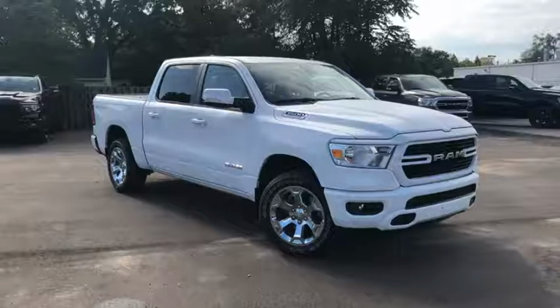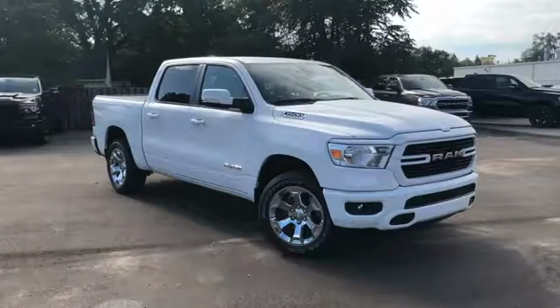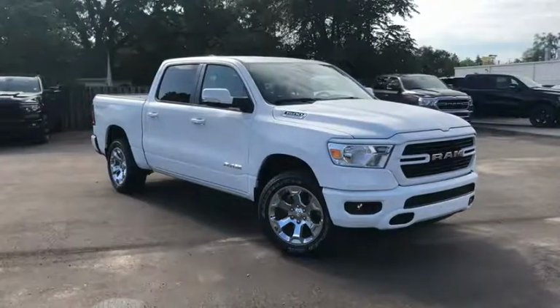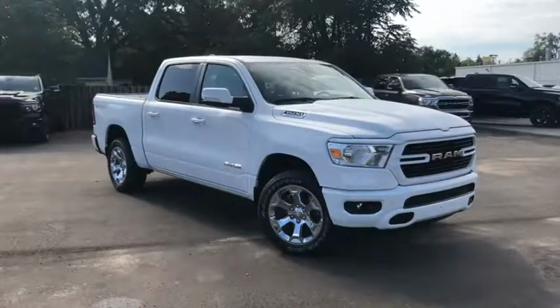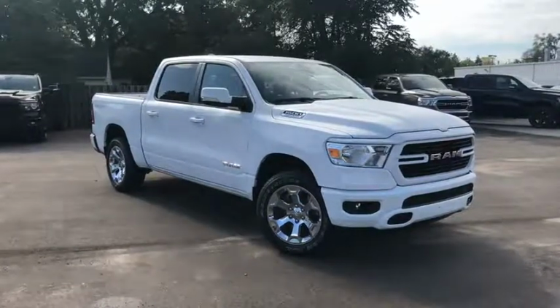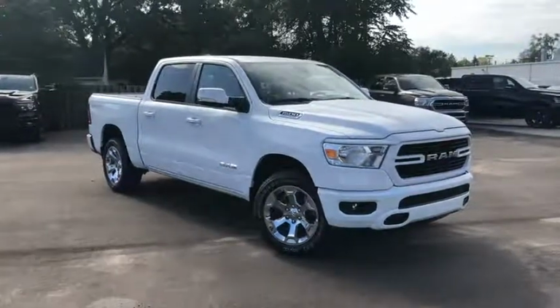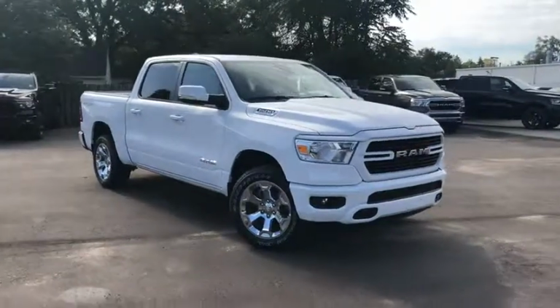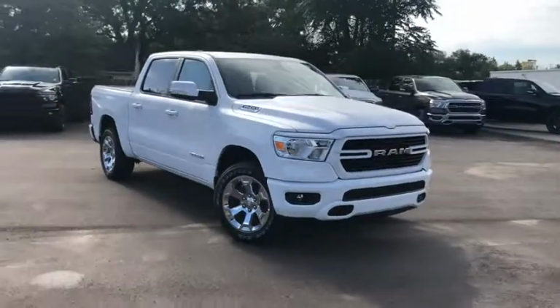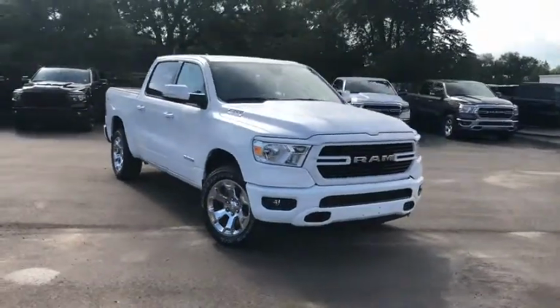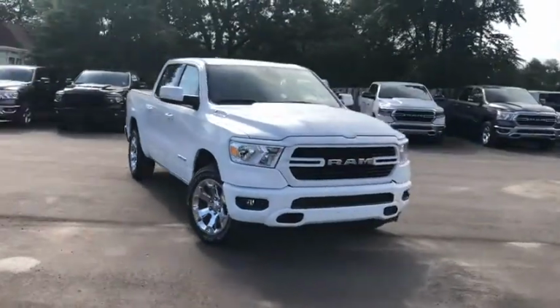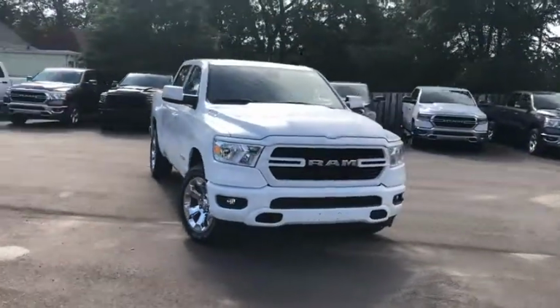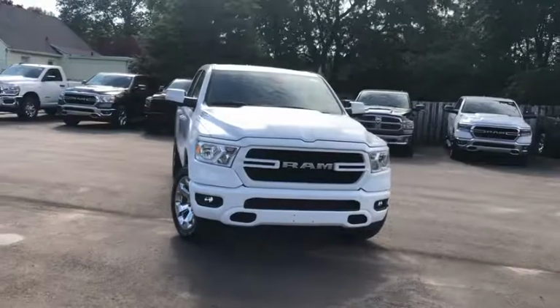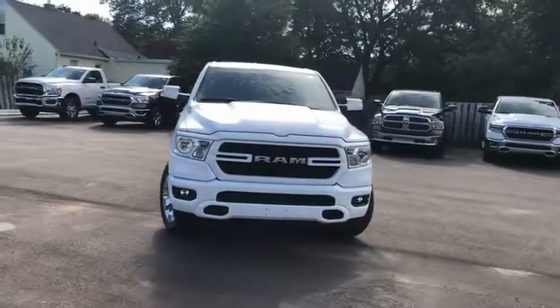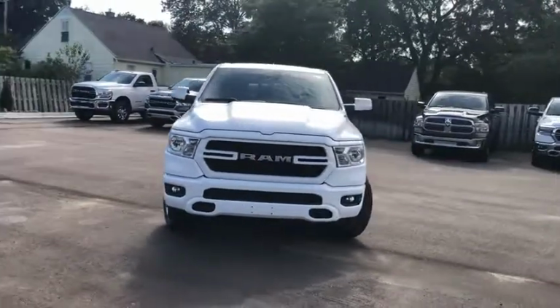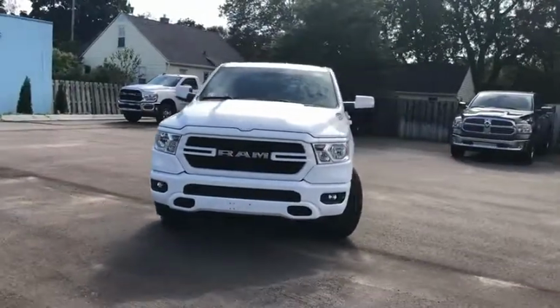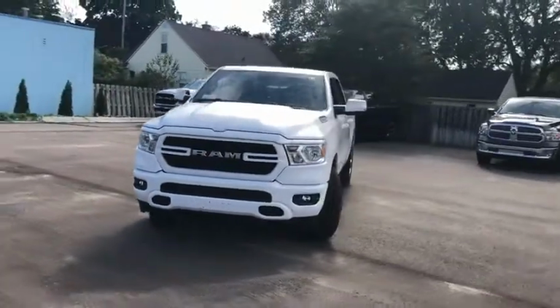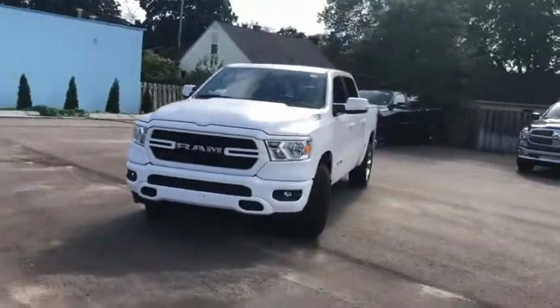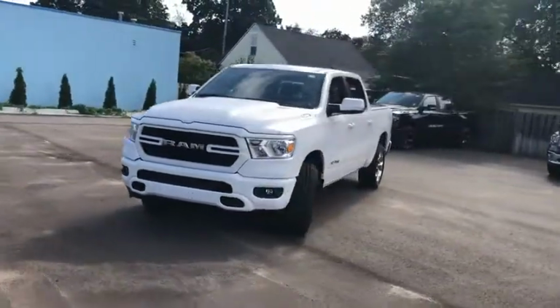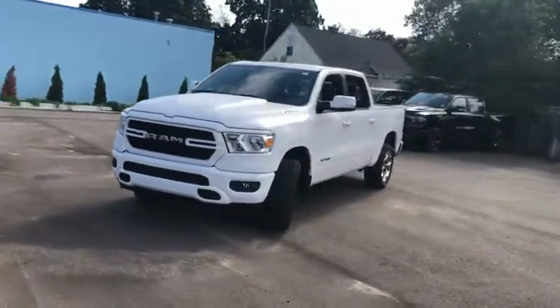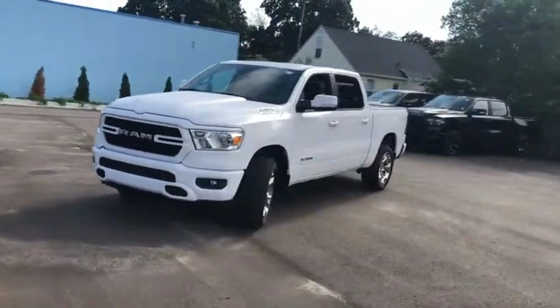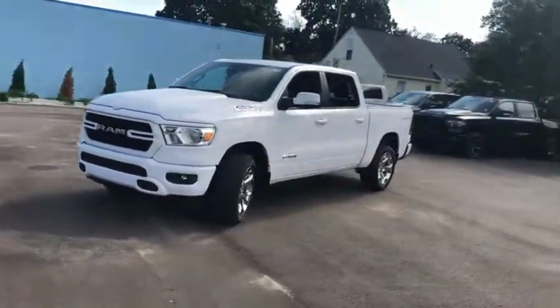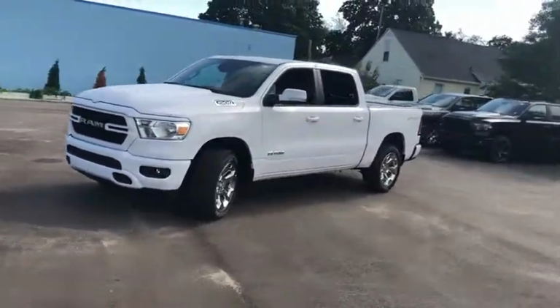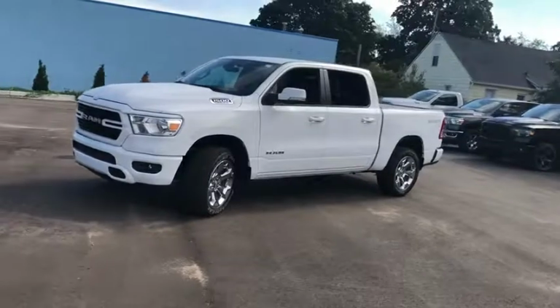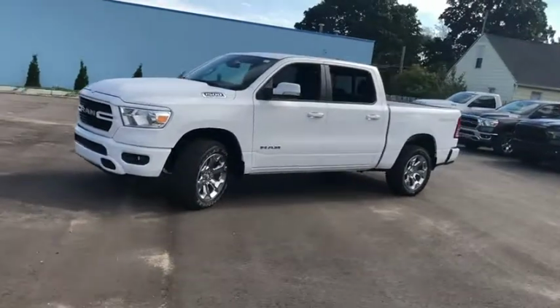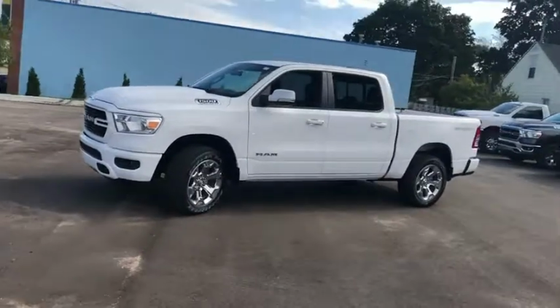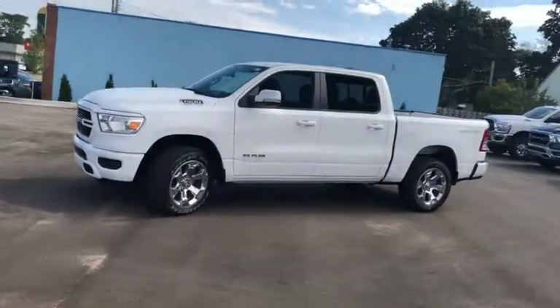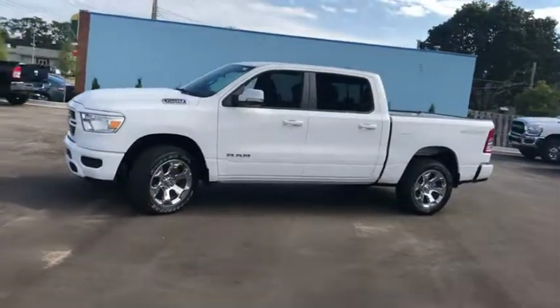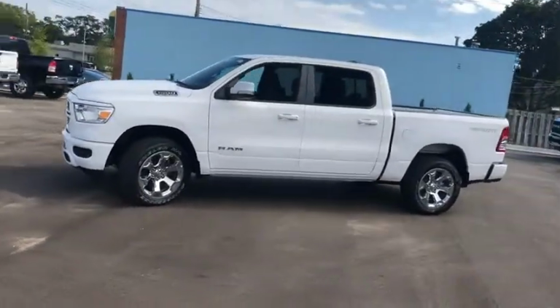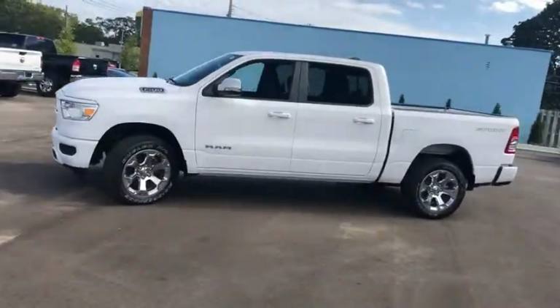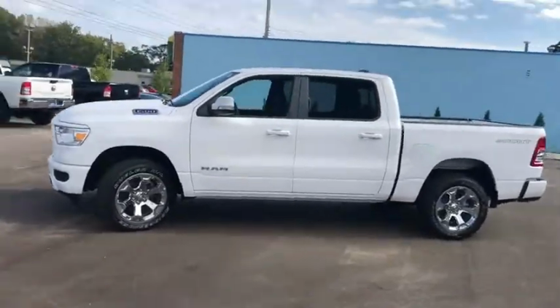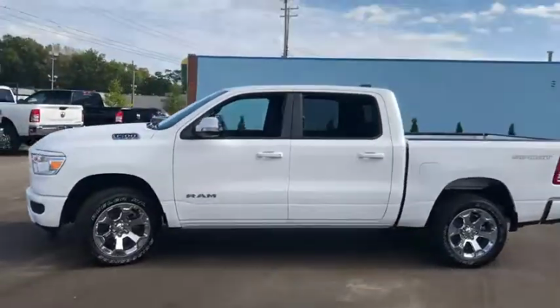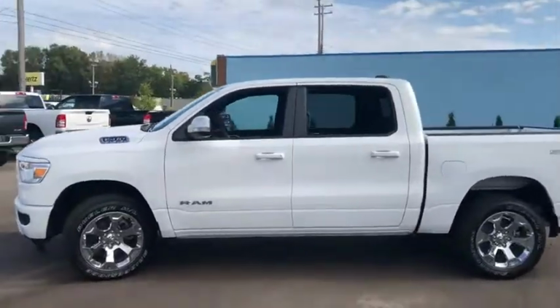Come test drive the 2020 Ram 1500. The Ram 1500 went against the Chevrolet Silverado, Ford F-150, and Toyota Tundra, which are all excellent trucks in their own right. The Ram took home the prize for its well-rounded strengths.